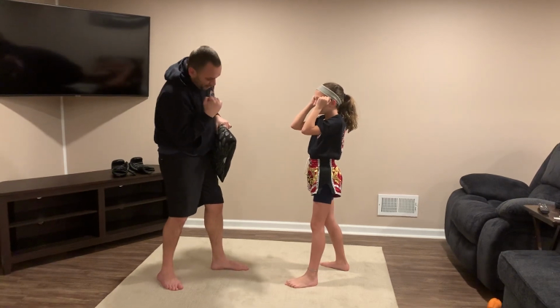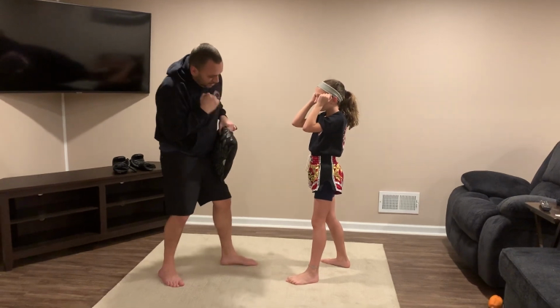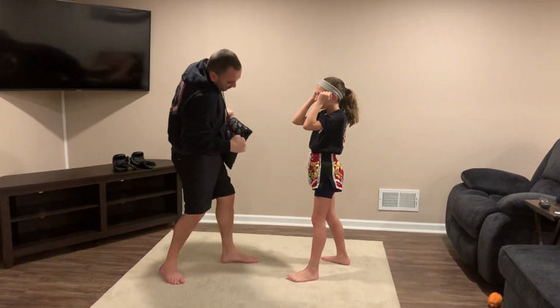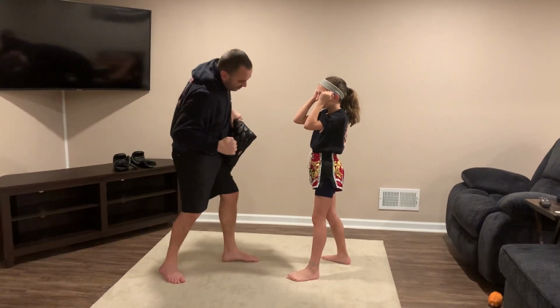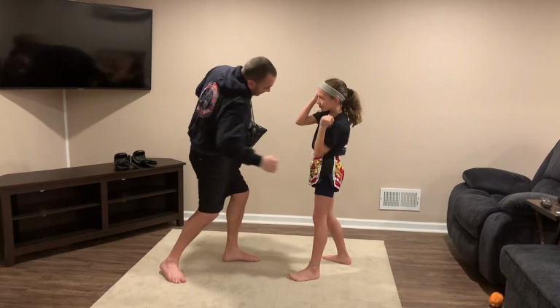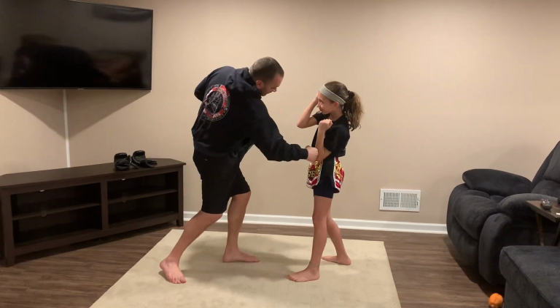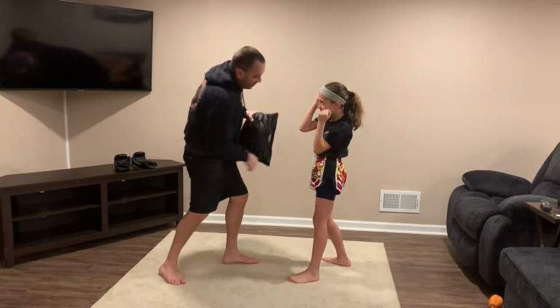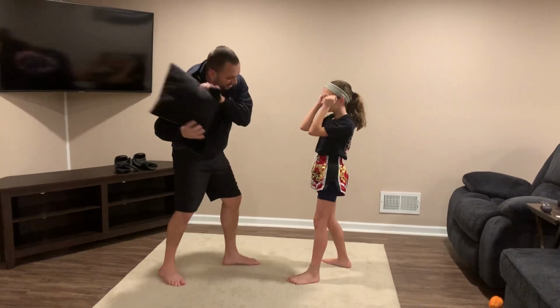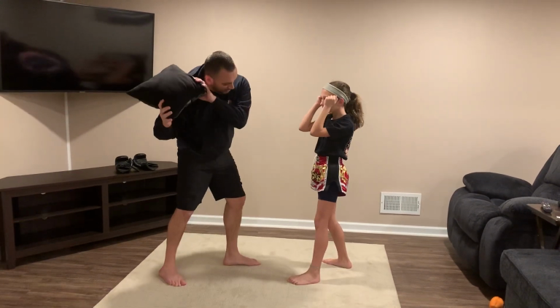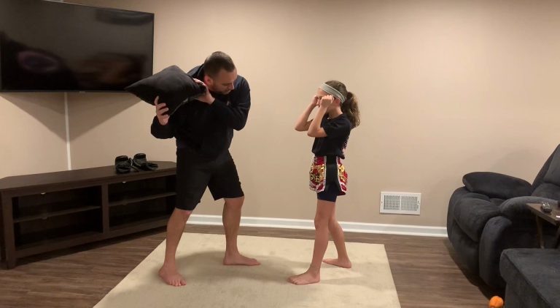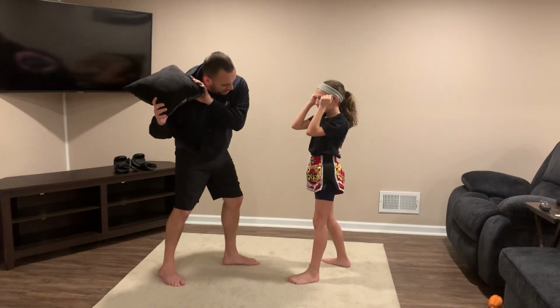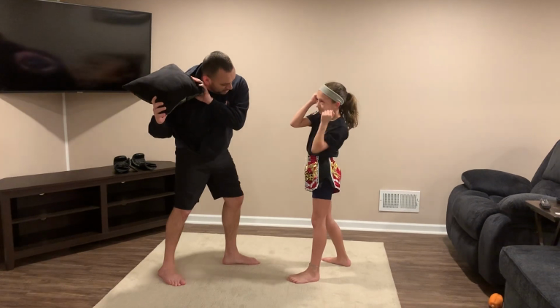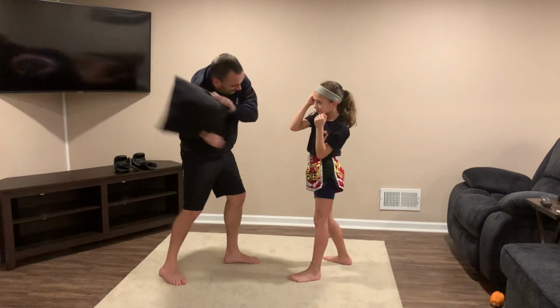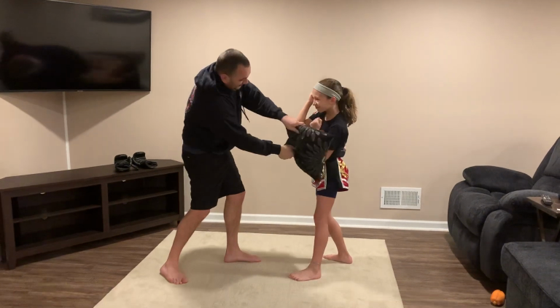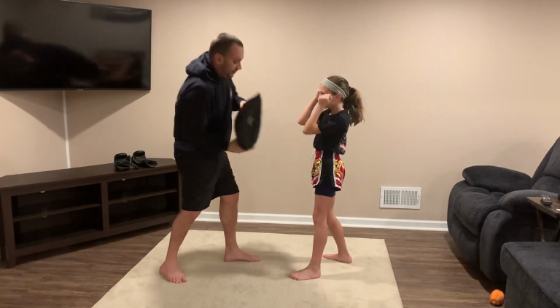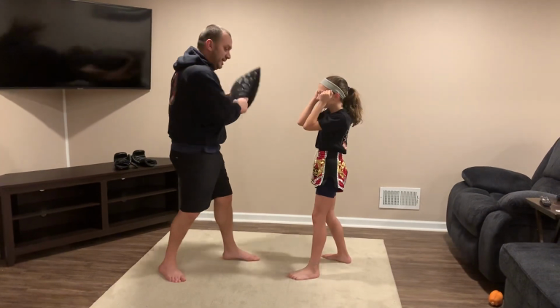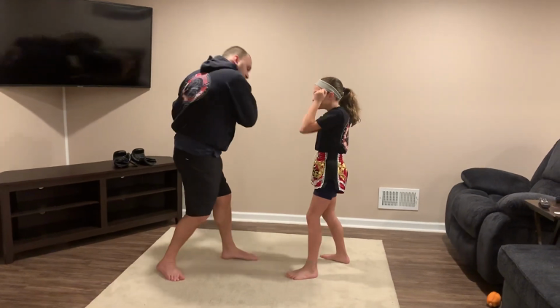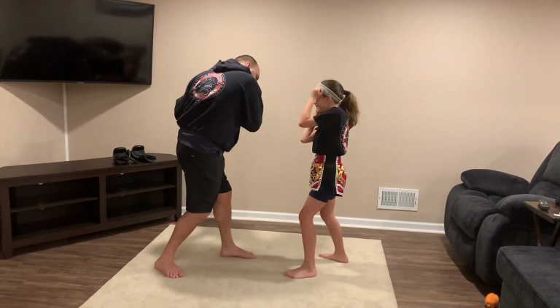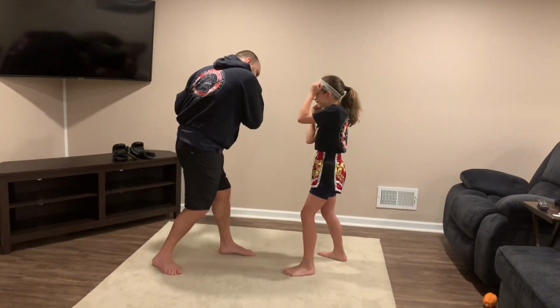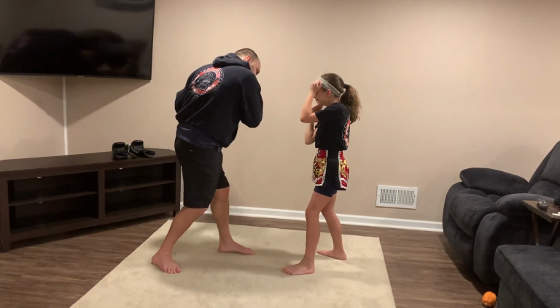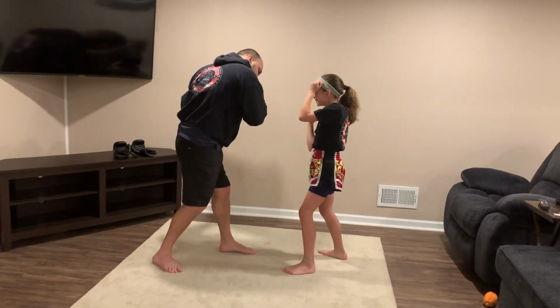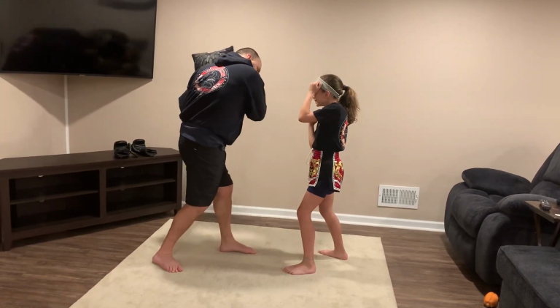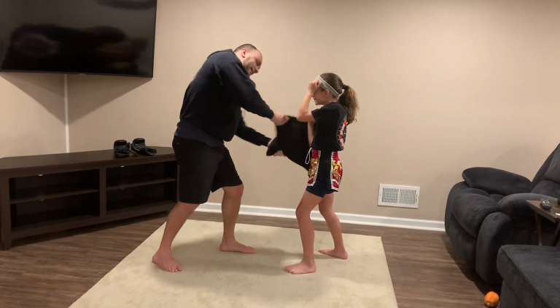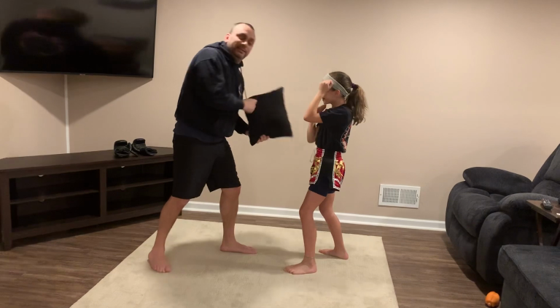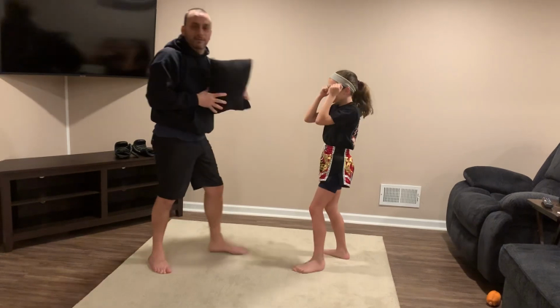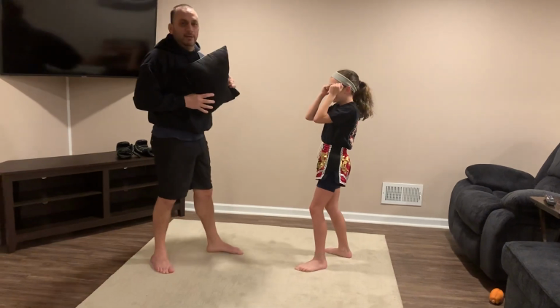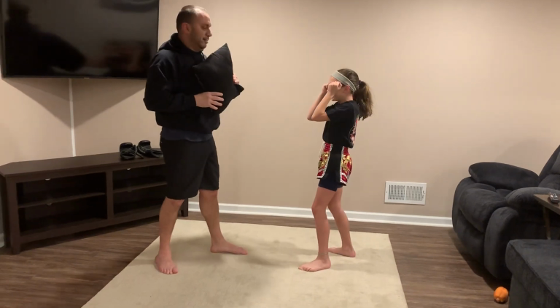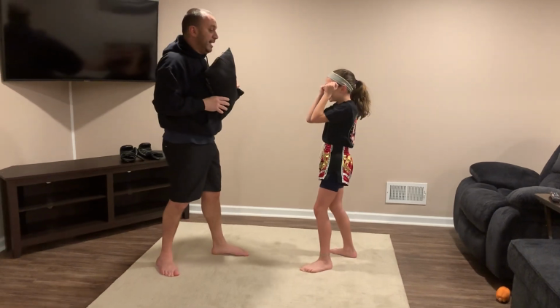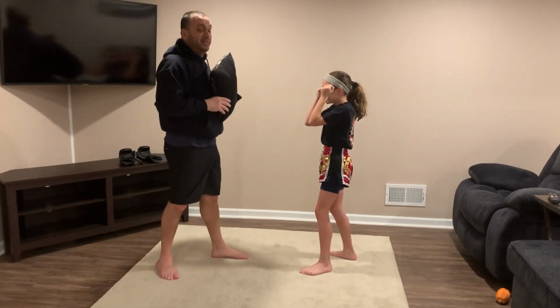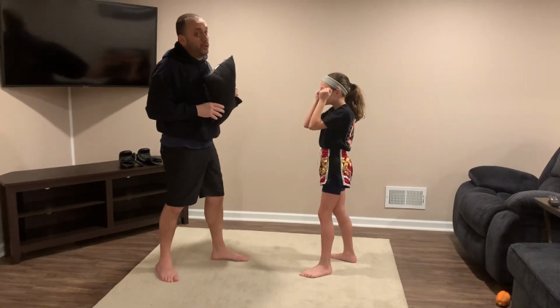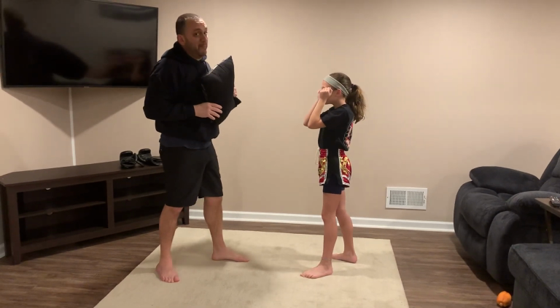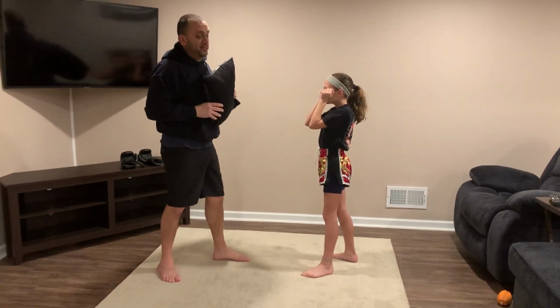For the body cover, she protects the body and keeps the chin inside the shoulder. I'm coming in — you take the pillow. Cover on this side, cover tight like that.